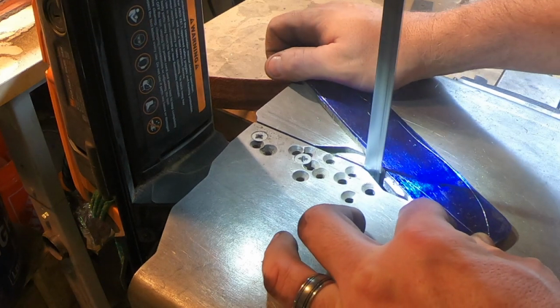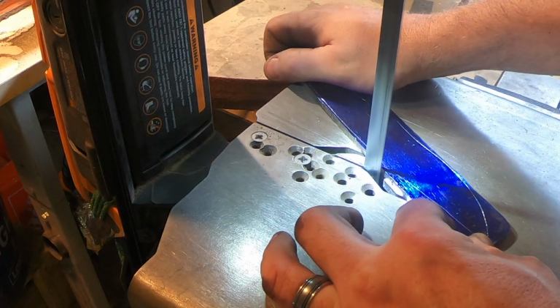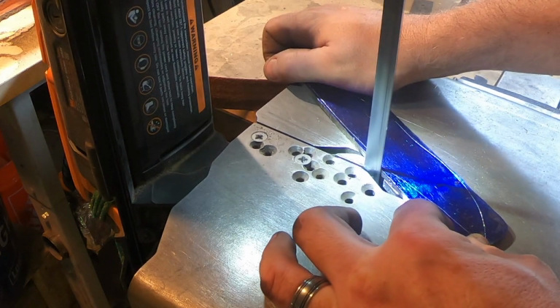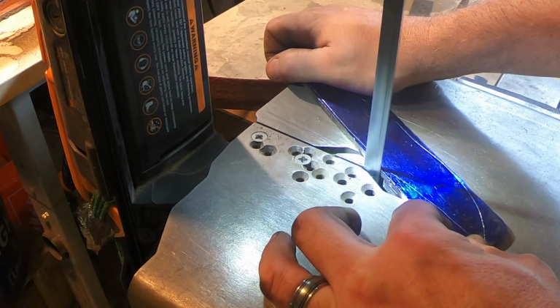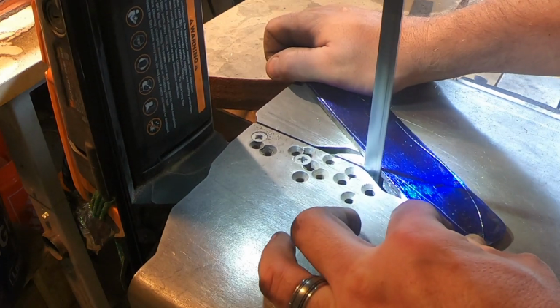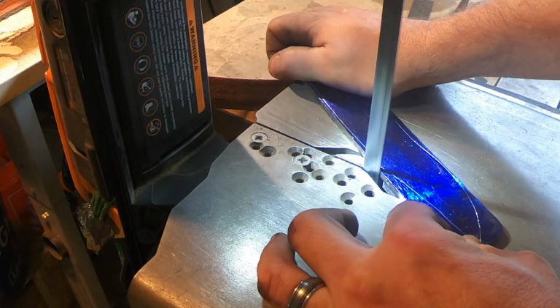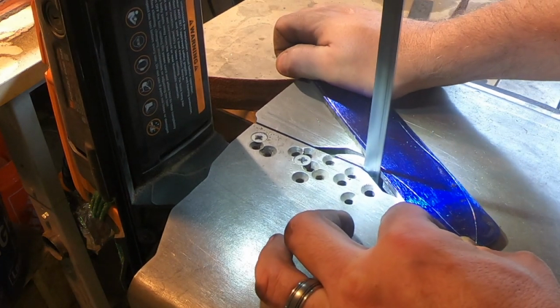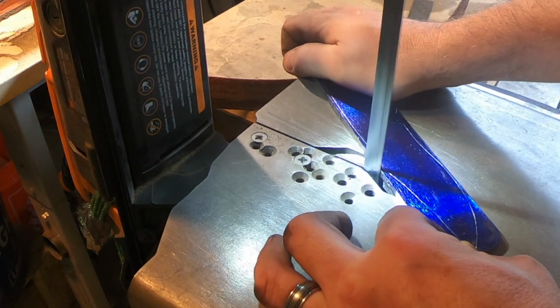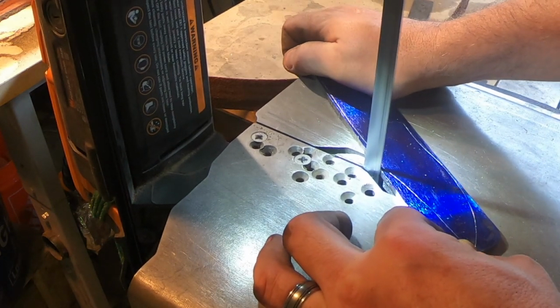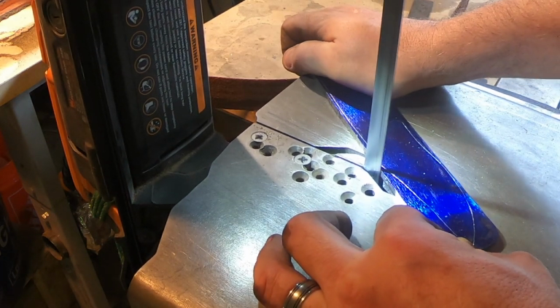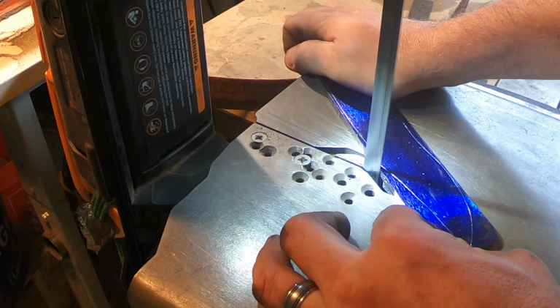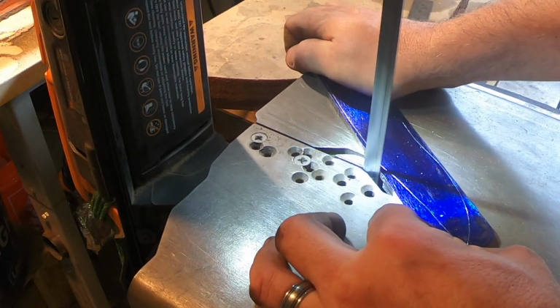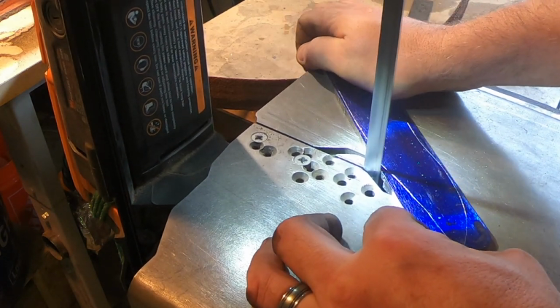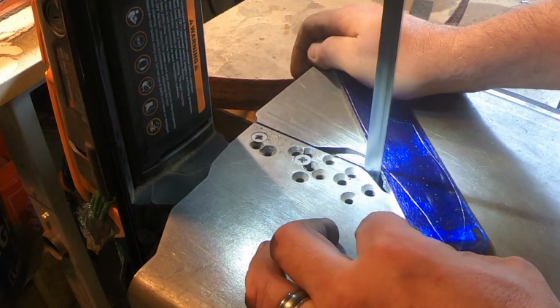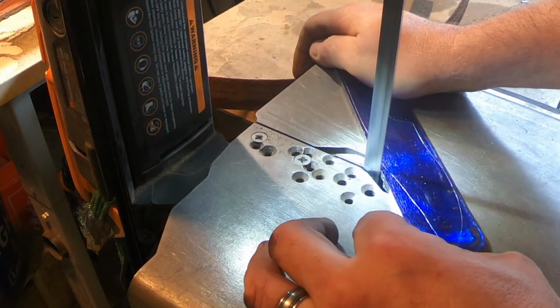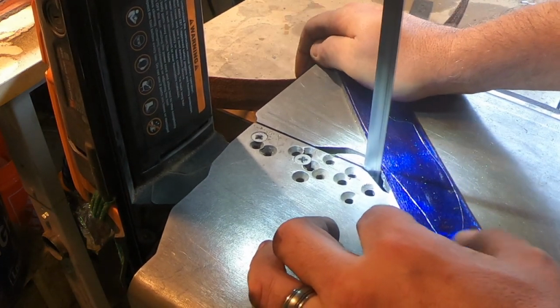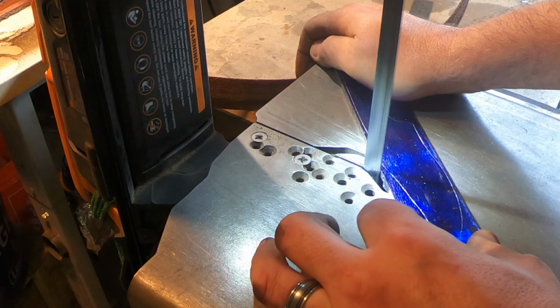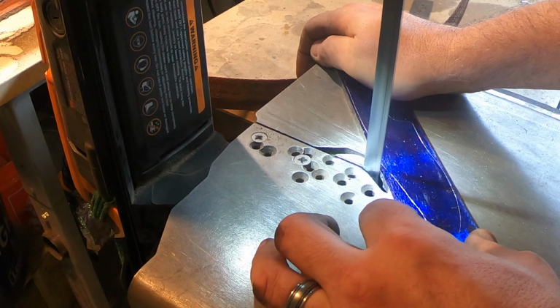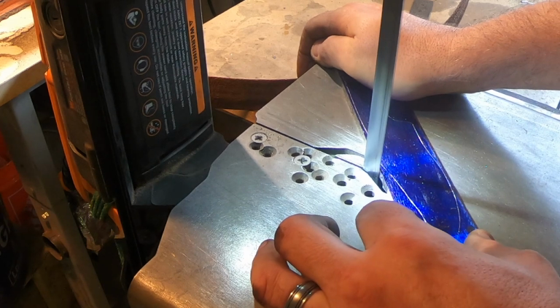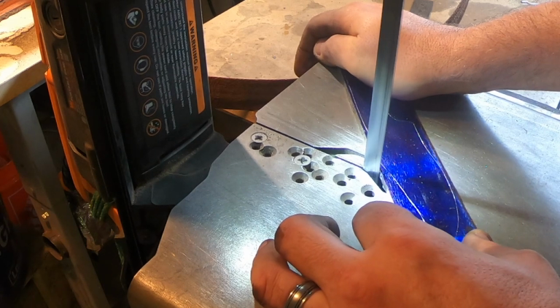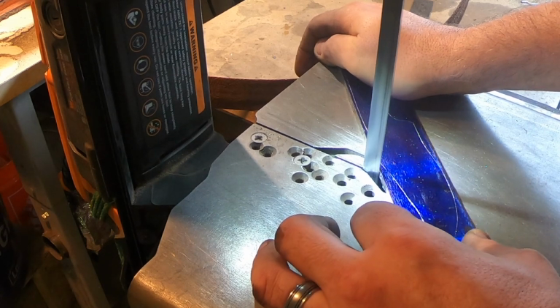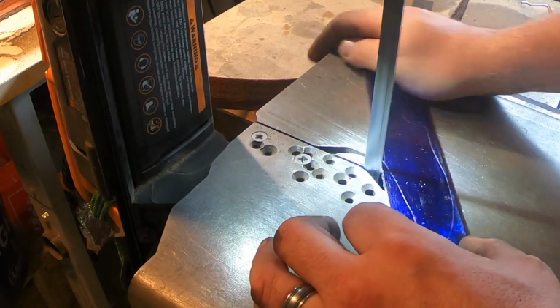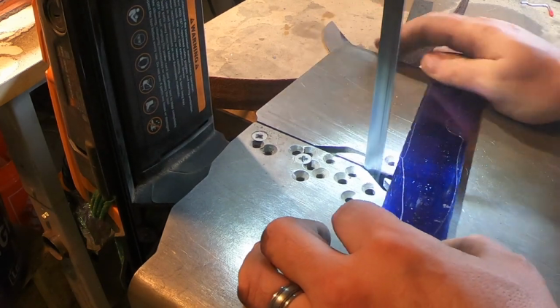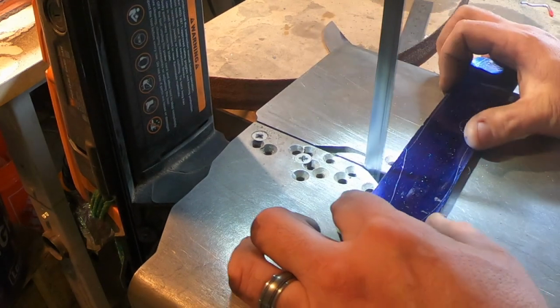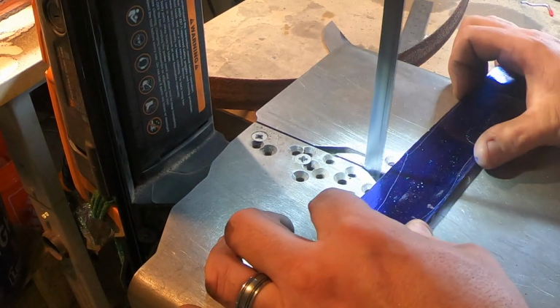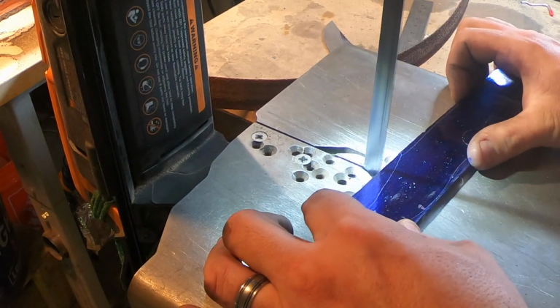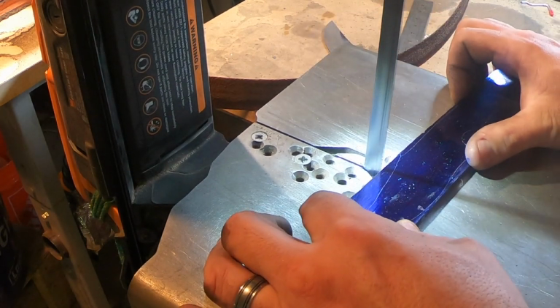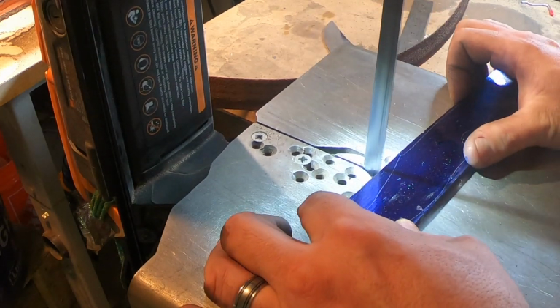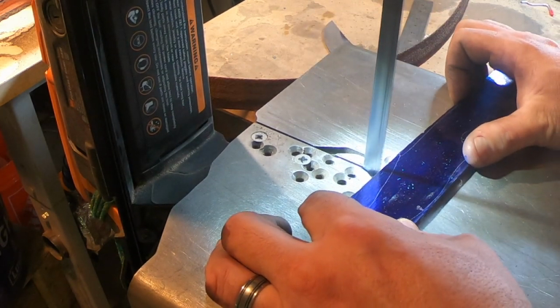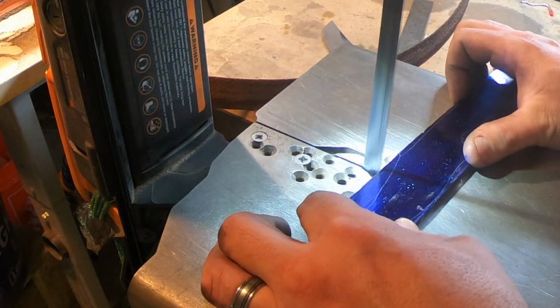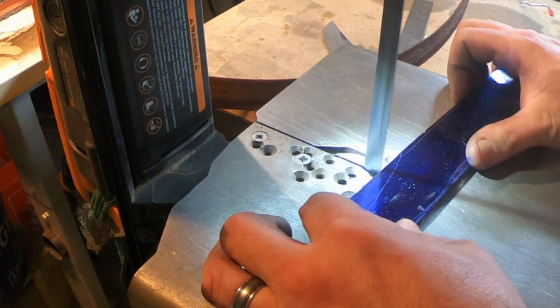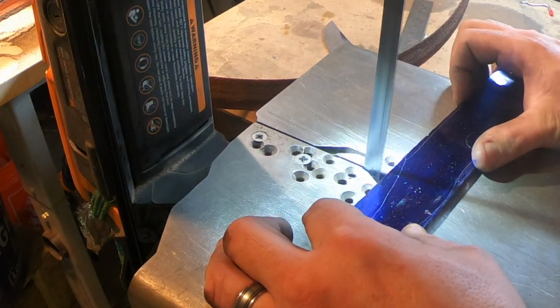After forging, this blade was really hard. I couldn't even cut it with the bandsaw. I don't show it later on, but I had a really hard time drilling holes in it as well, so I ended up annealing it again.